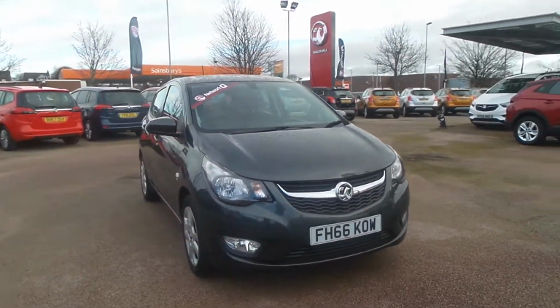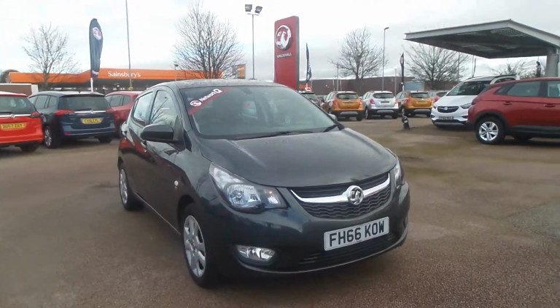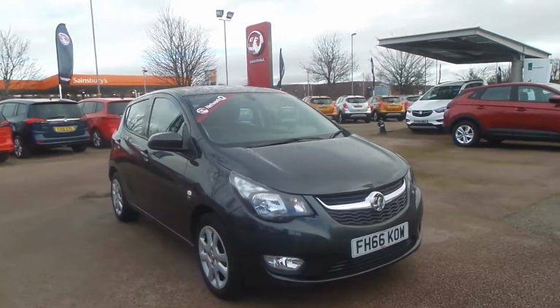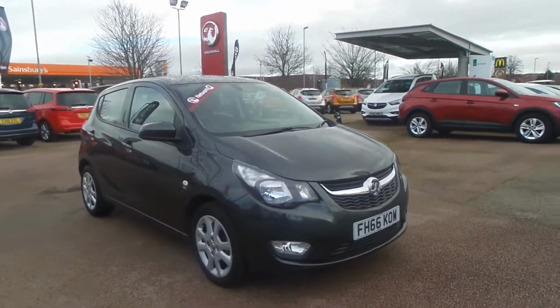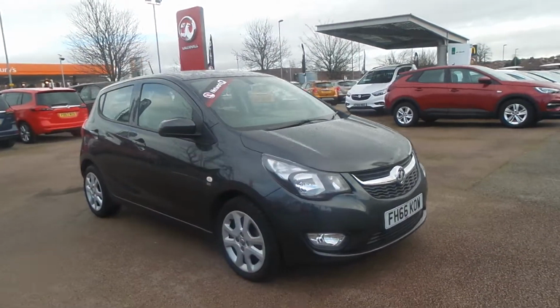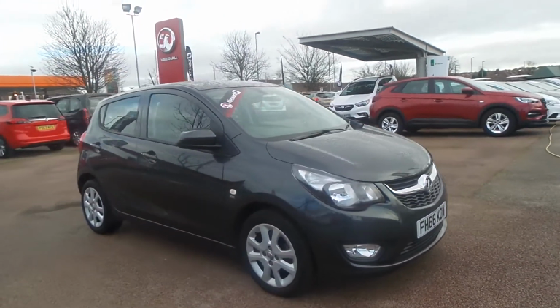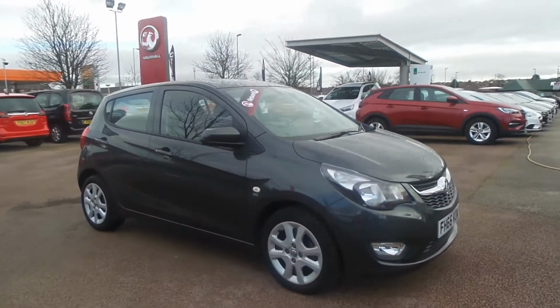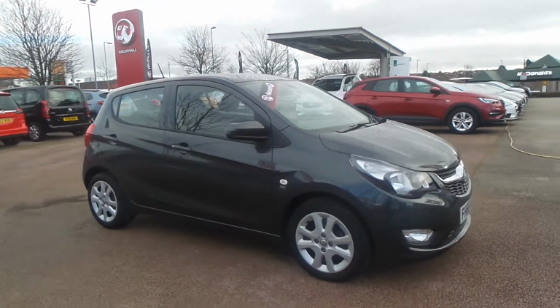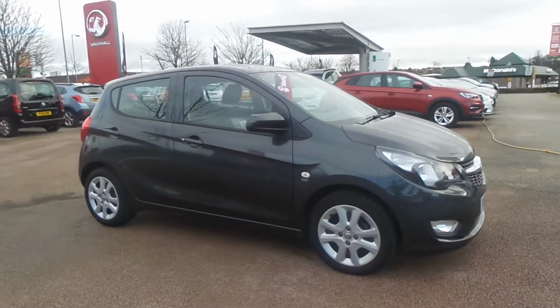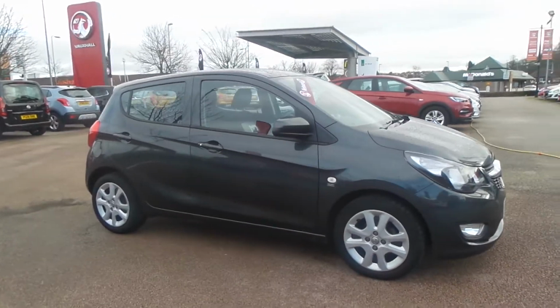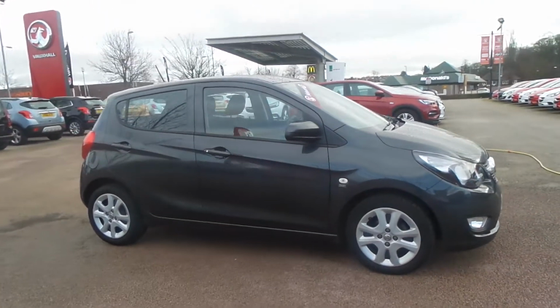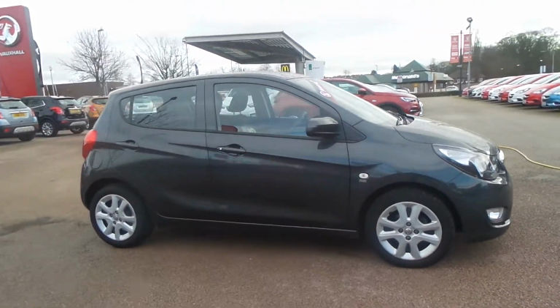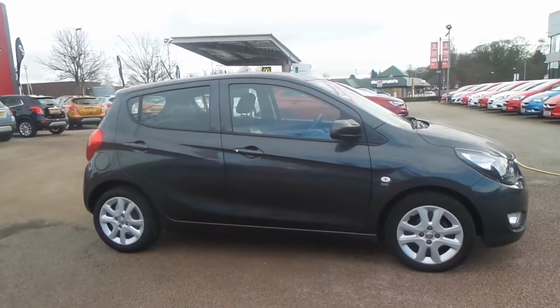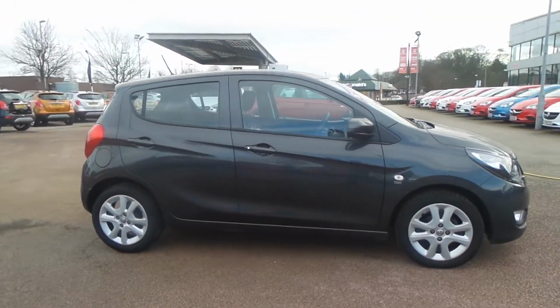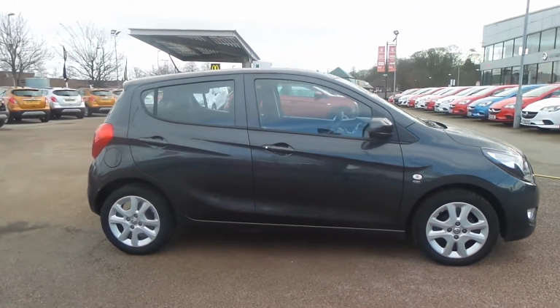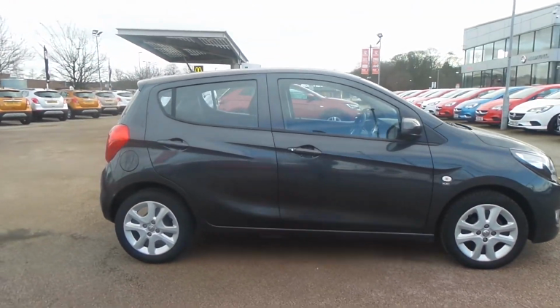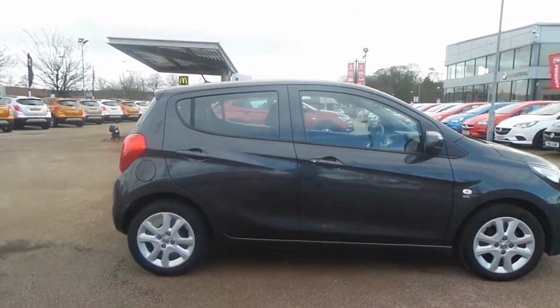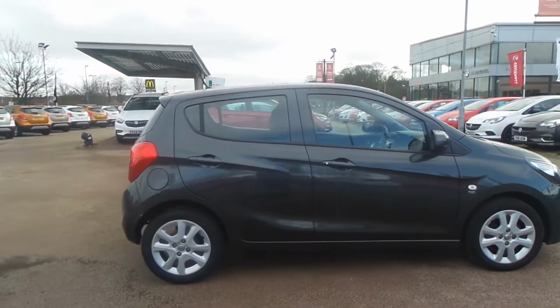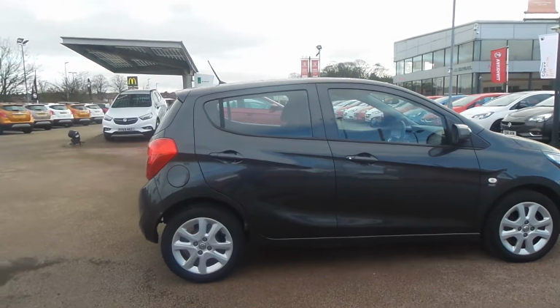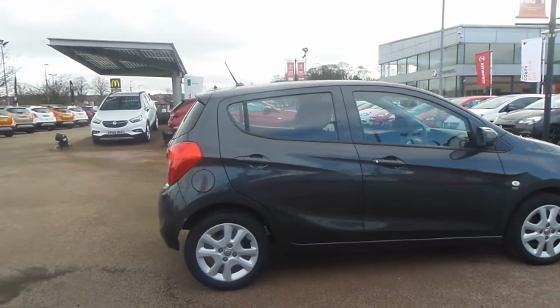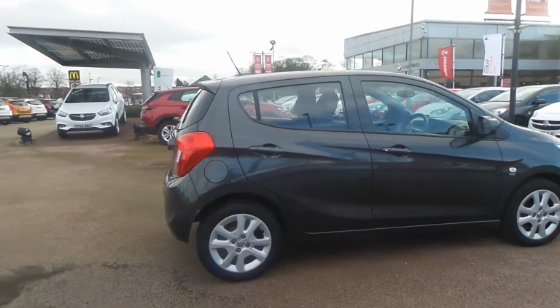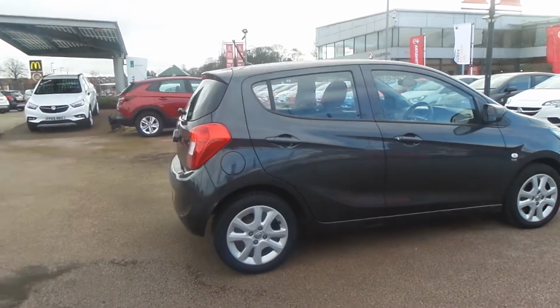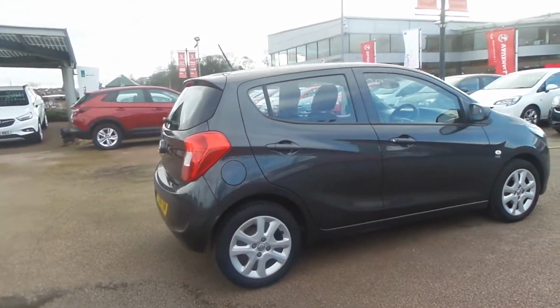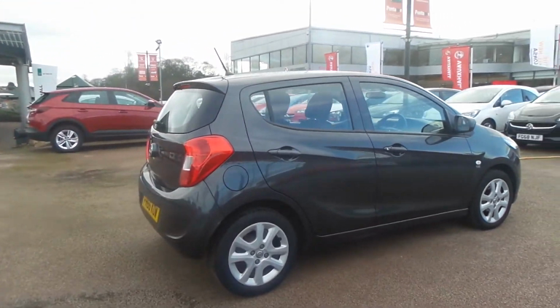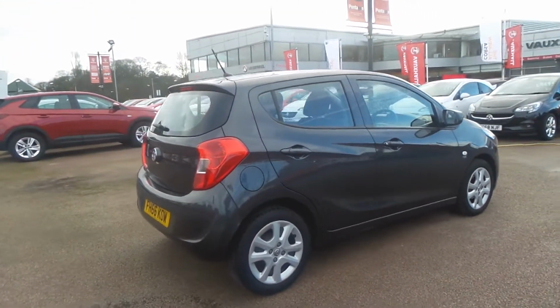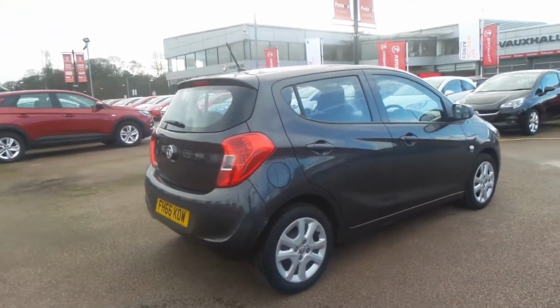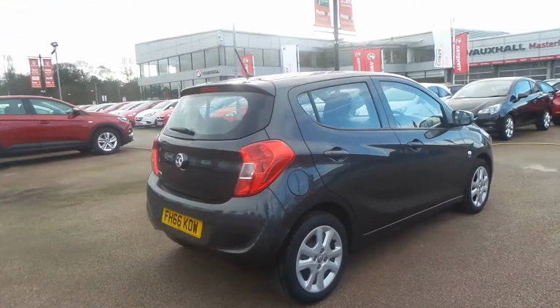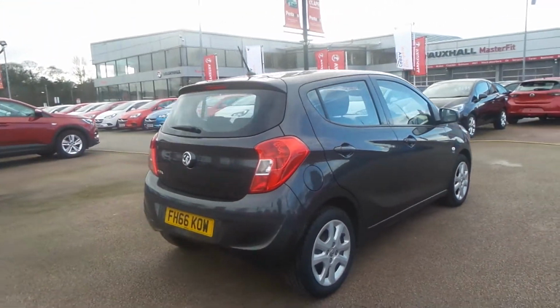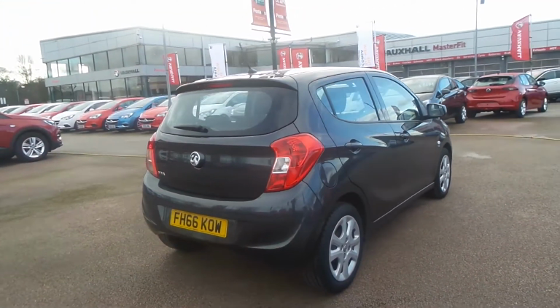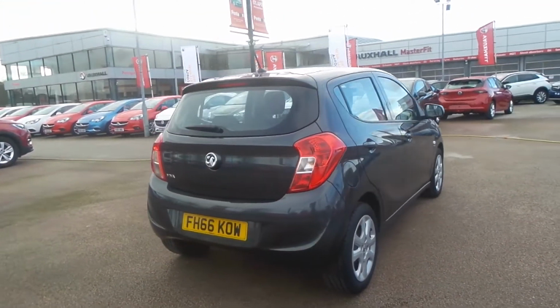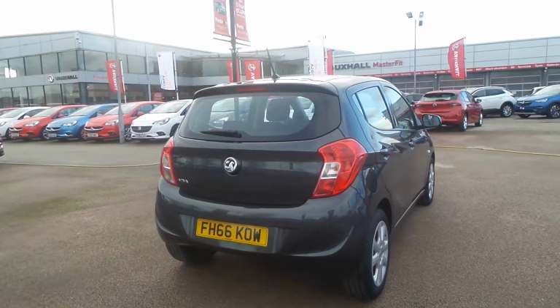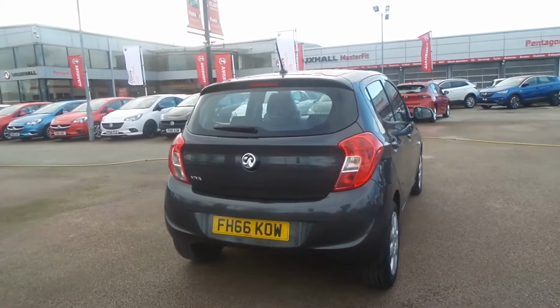Welcome to Pentagon in Nottingham. This is our 2017 Vauxhall Viva SE. It has a one litre petrol engine and features front fog lamps, electric front windows, remote central locking, and electric door mirrors.